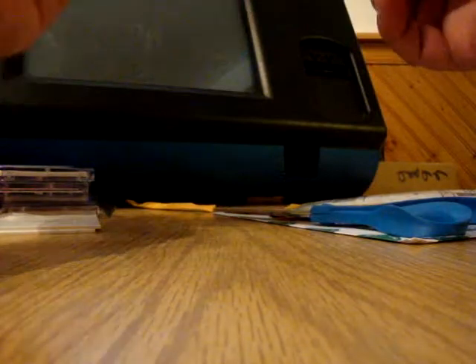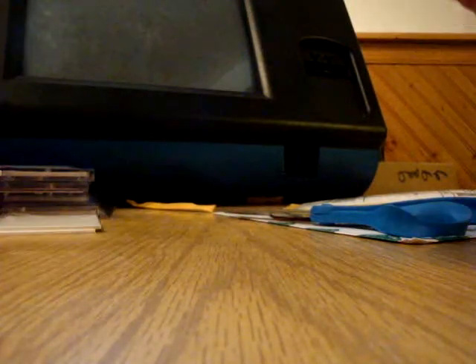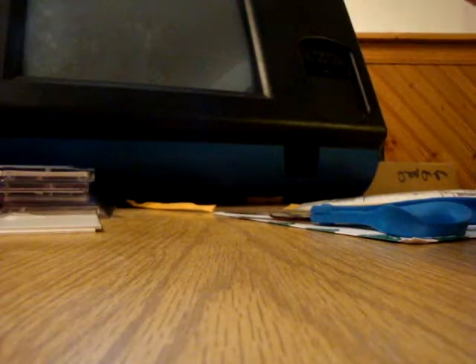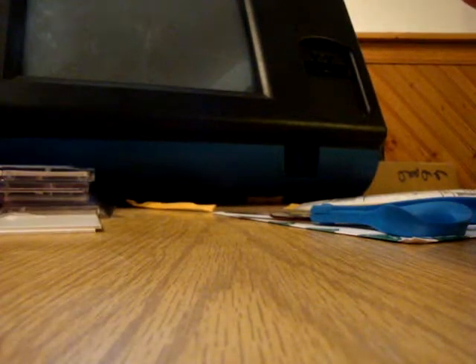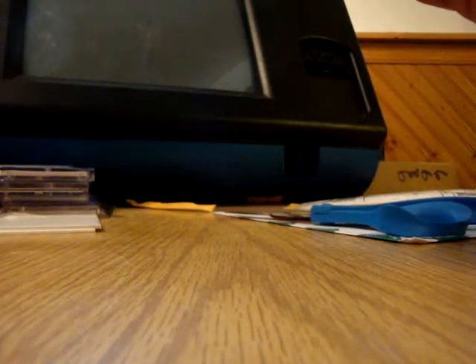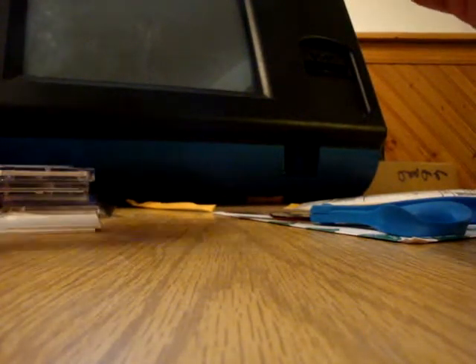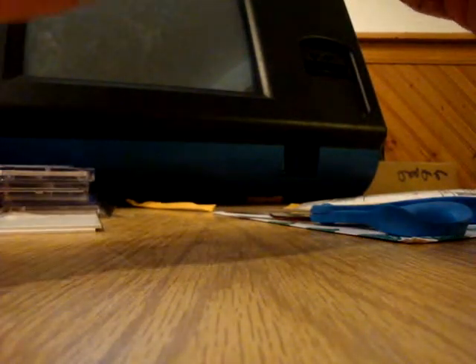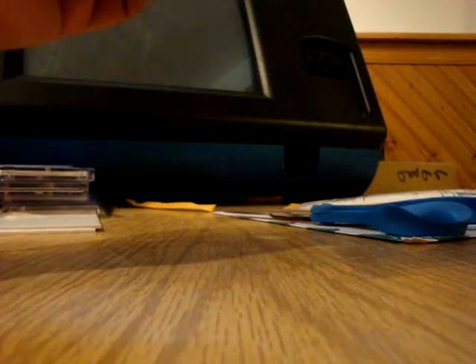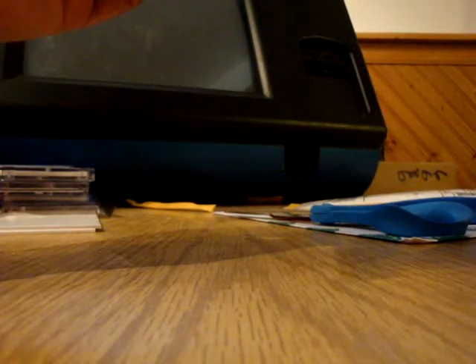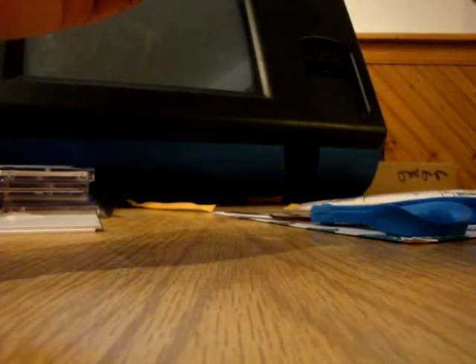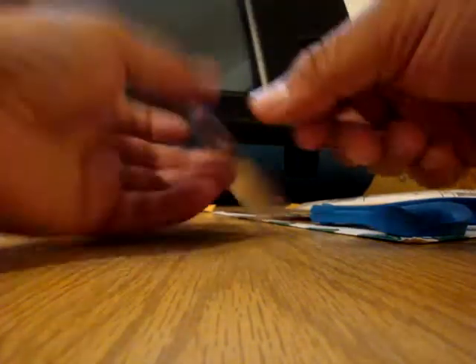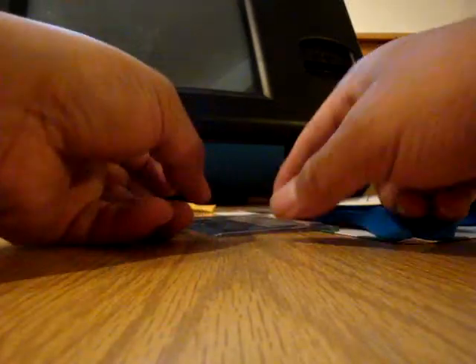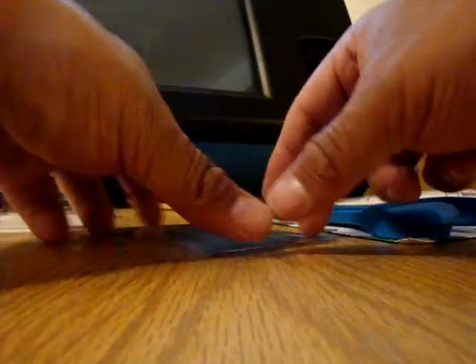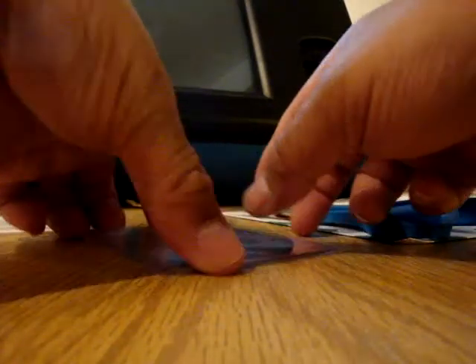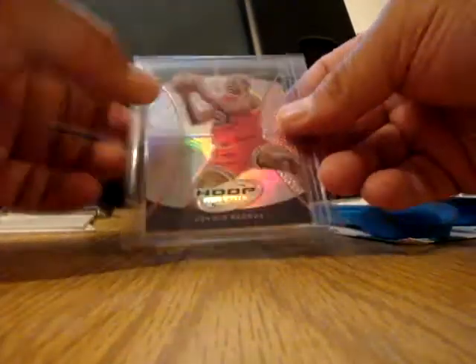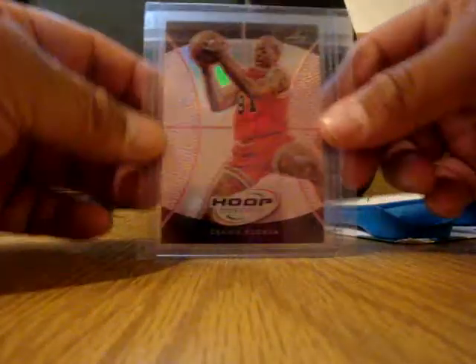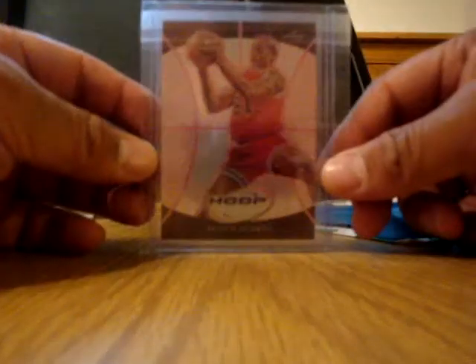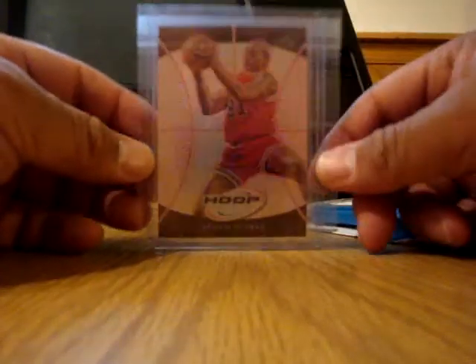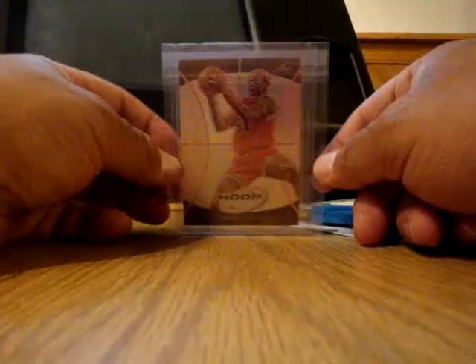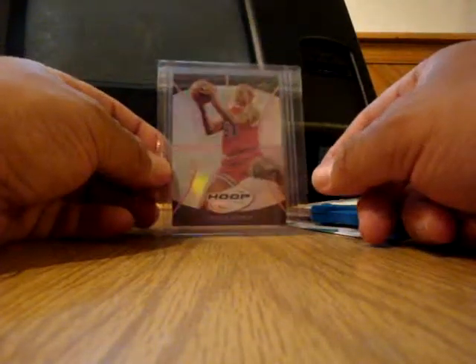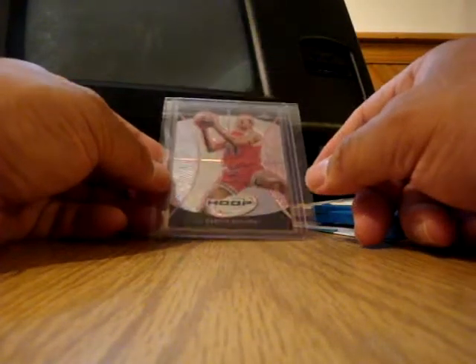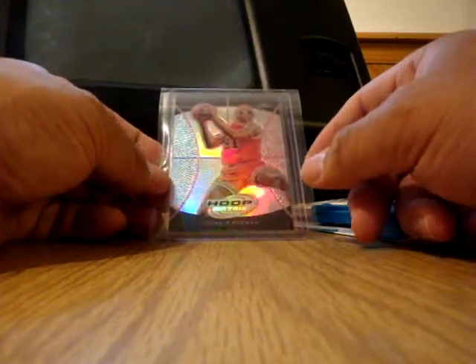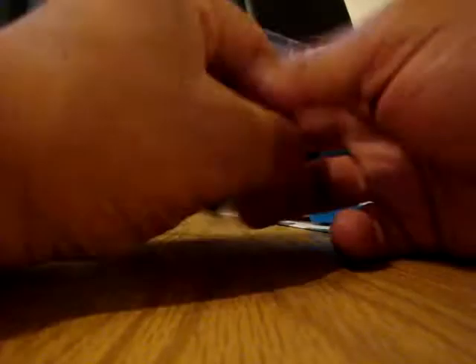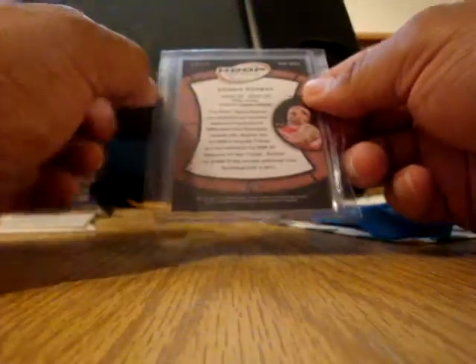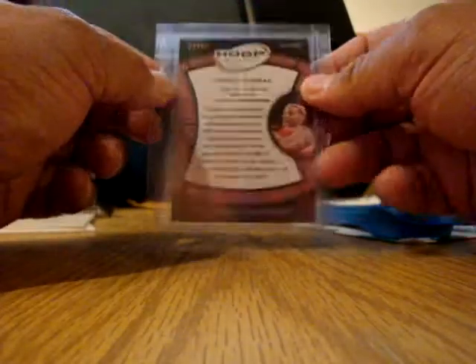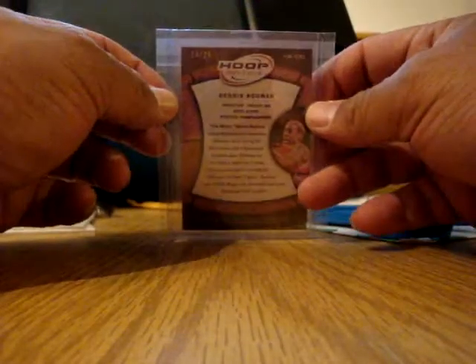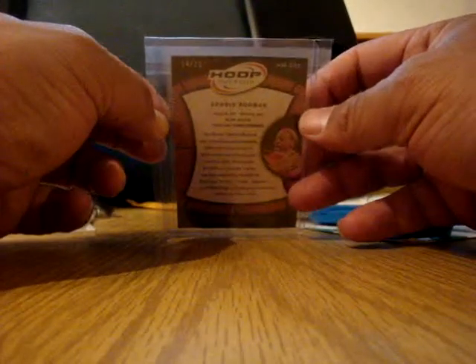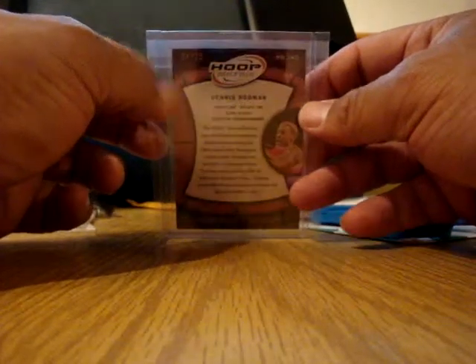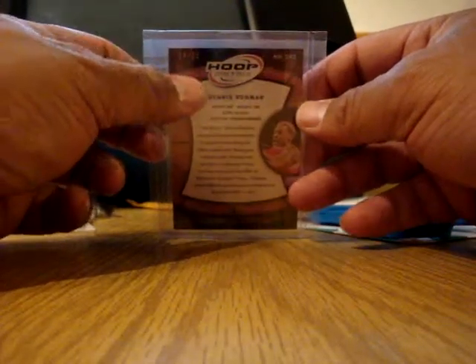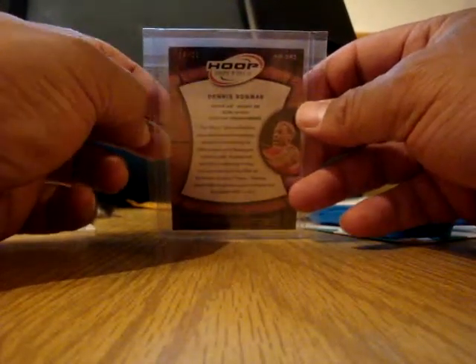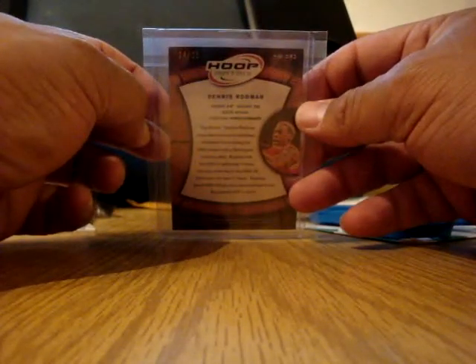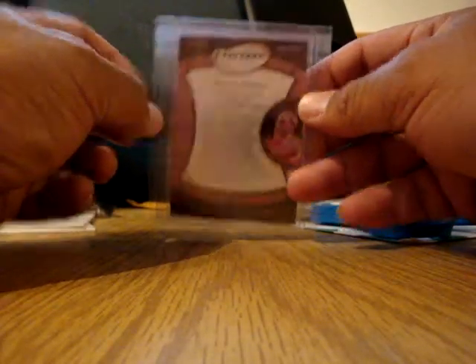This is just a pink version from the Leaf Metal of the base card — pink — and that is numbered out of 25. You can see the 25 up here.